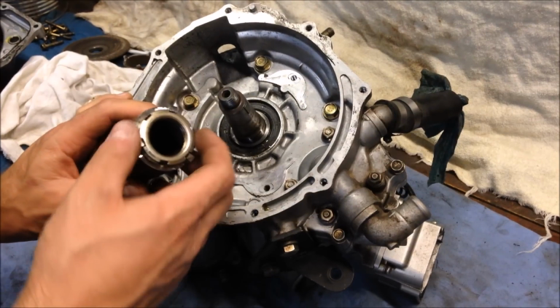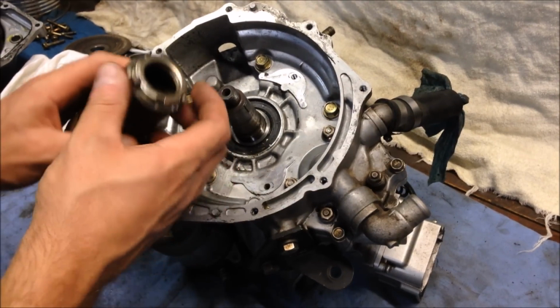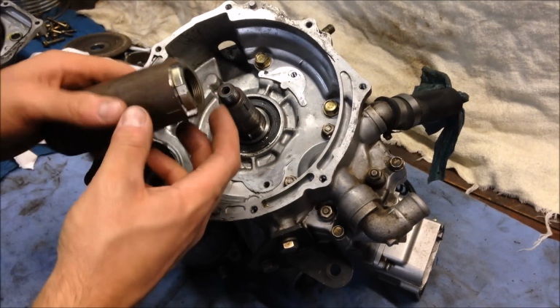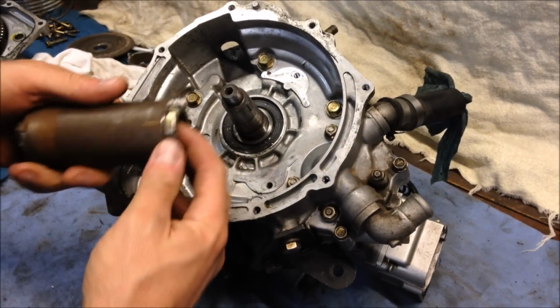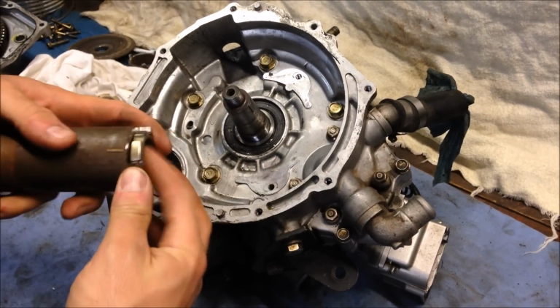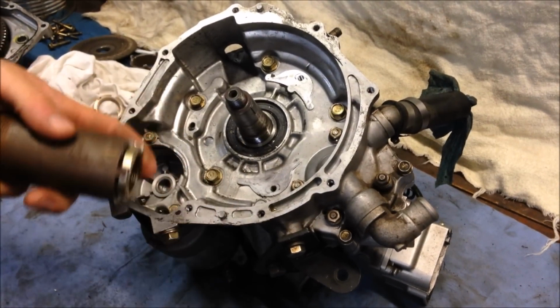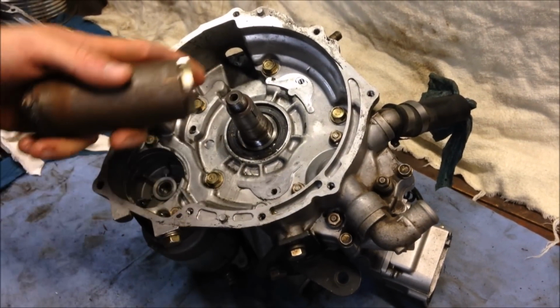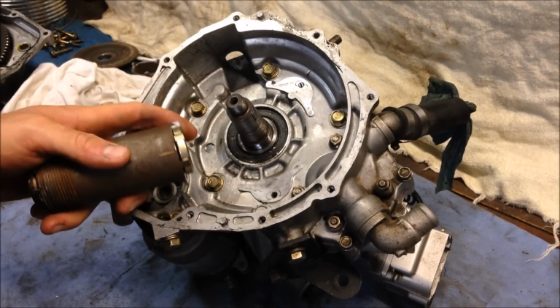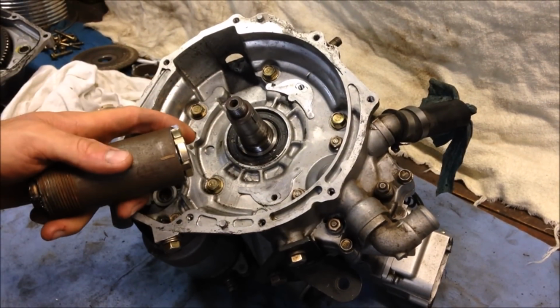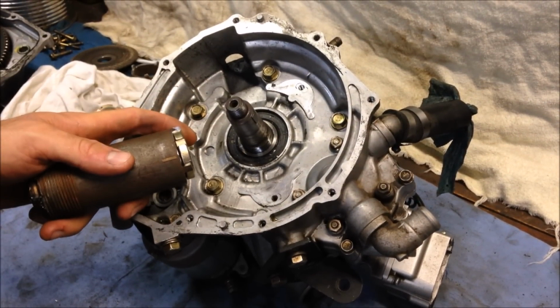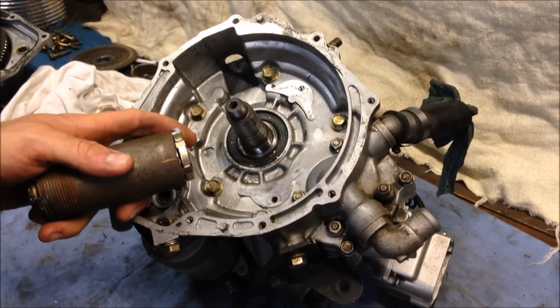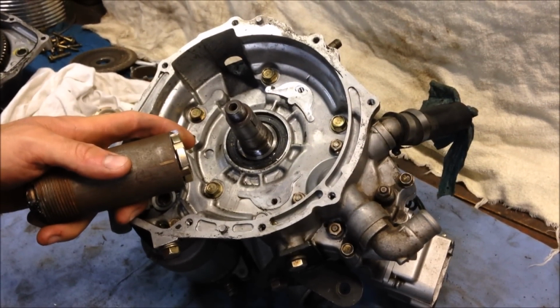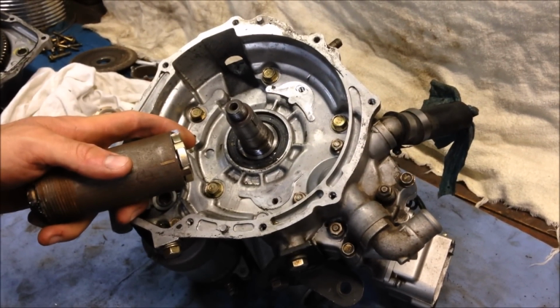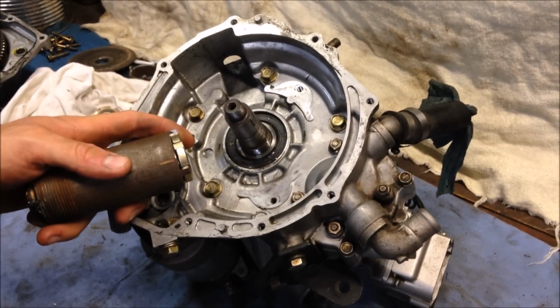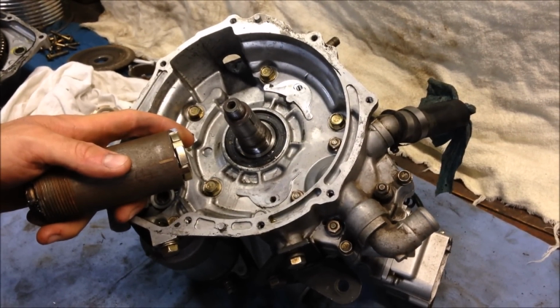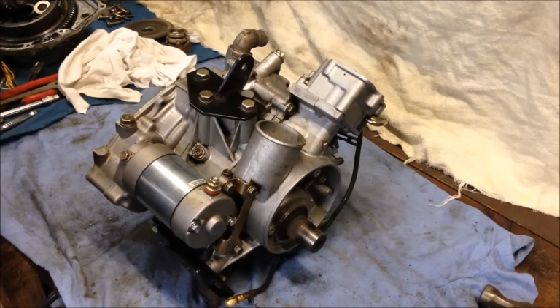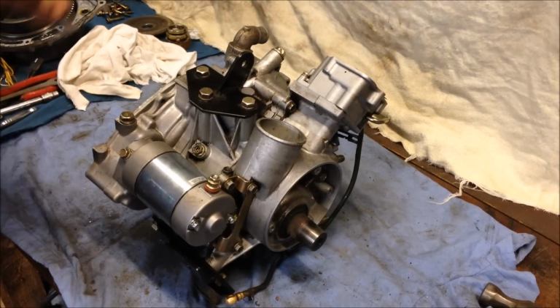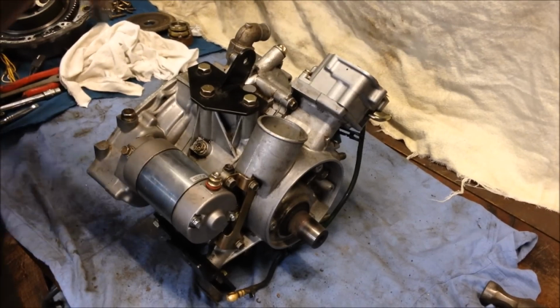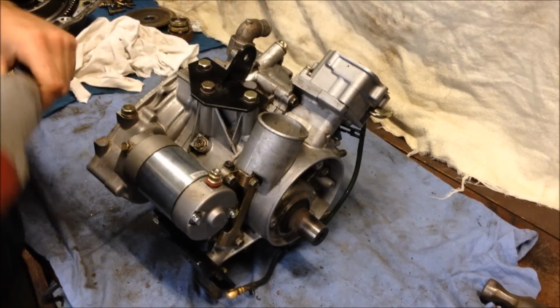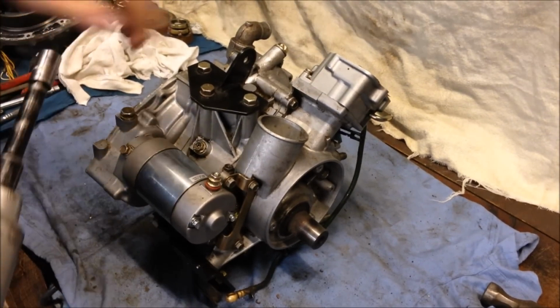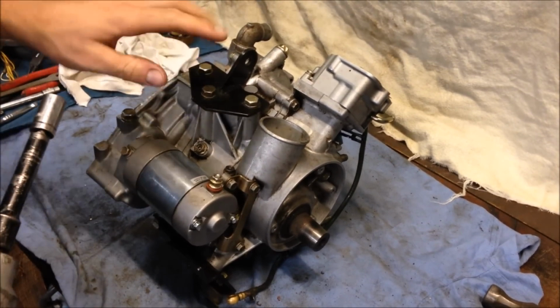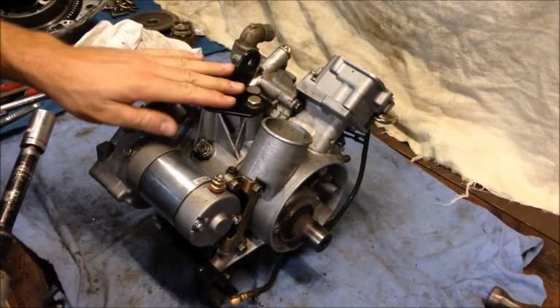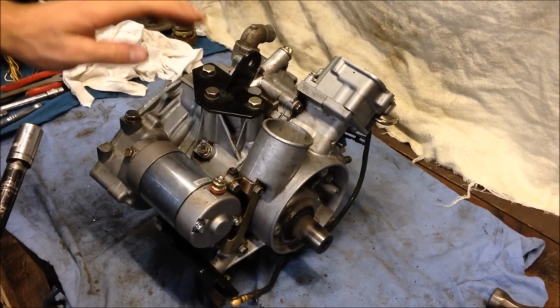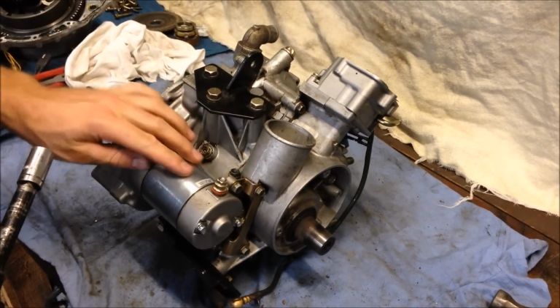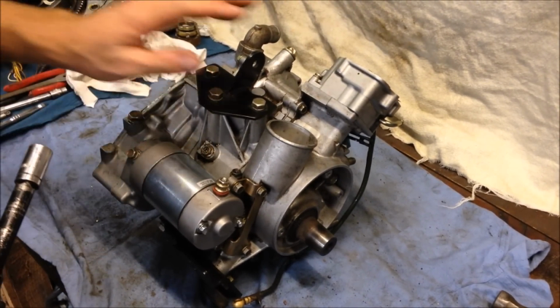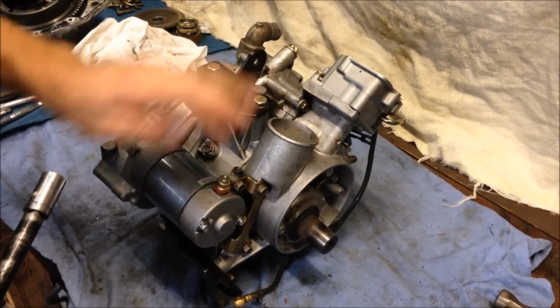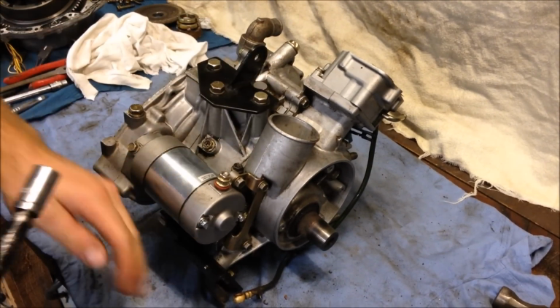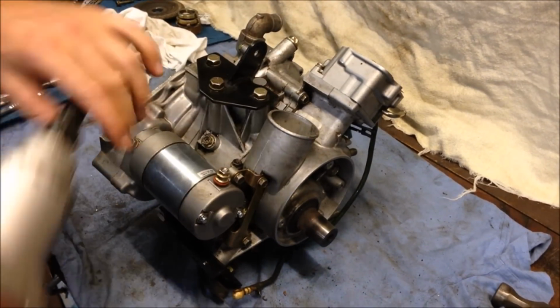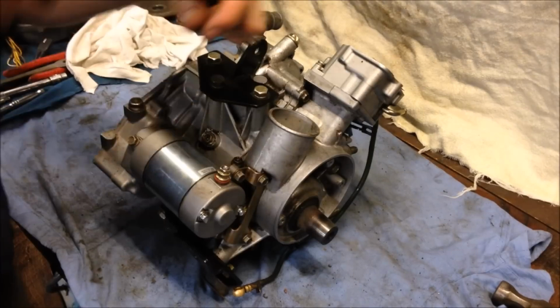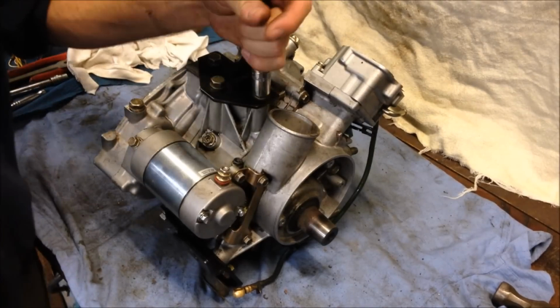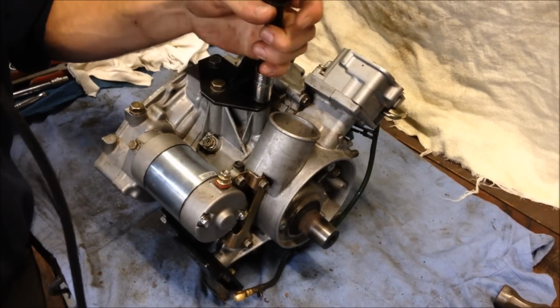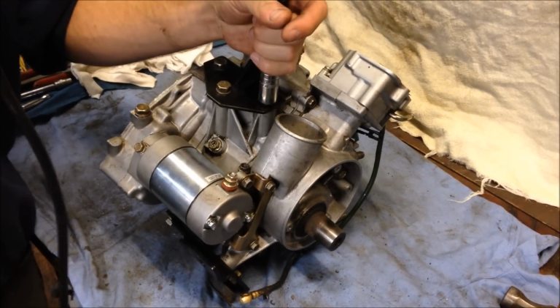With the nut removed, we can go ahead and continue disassembly of this engine. Next thing you want to do is remove the starter, and you can remove the engine mounts — these here are just 14 millimeter.